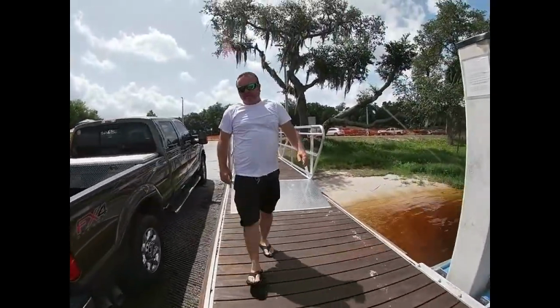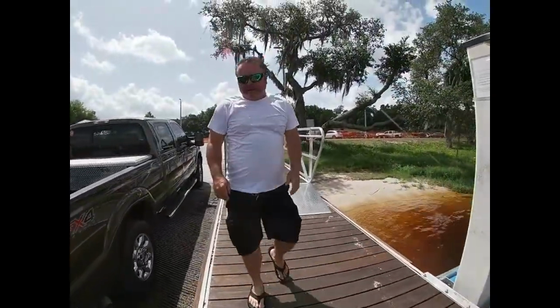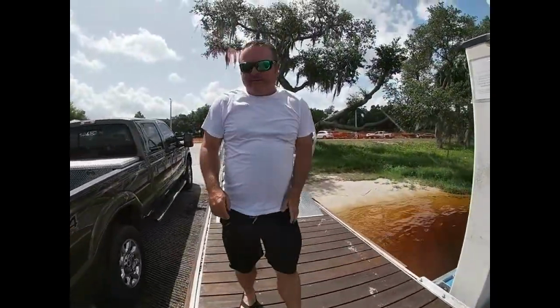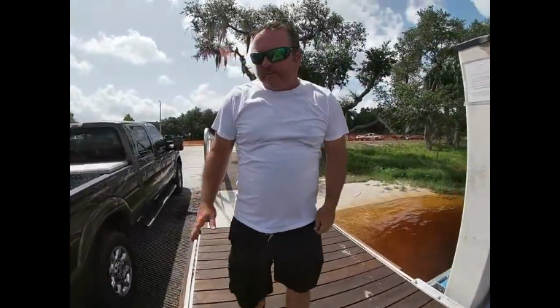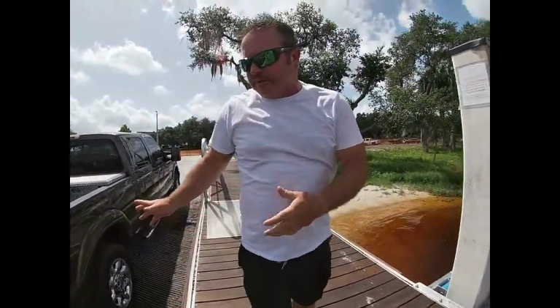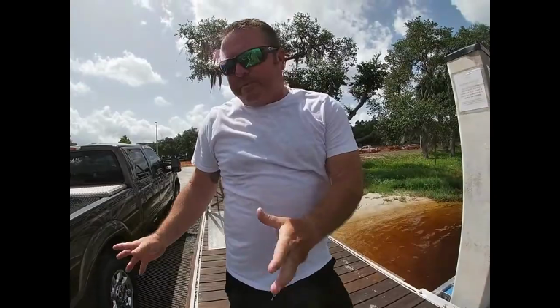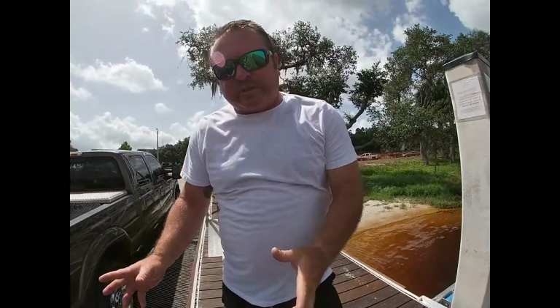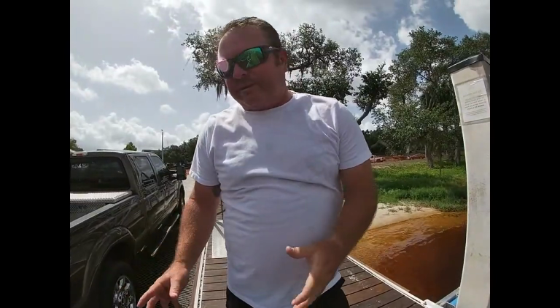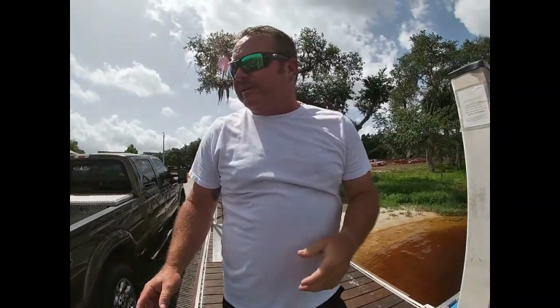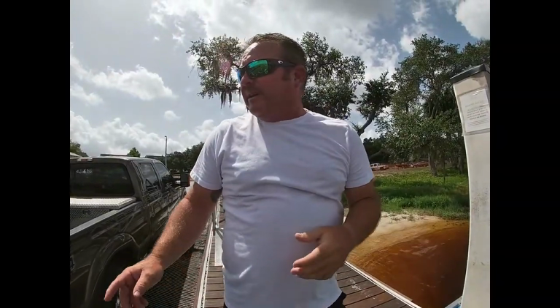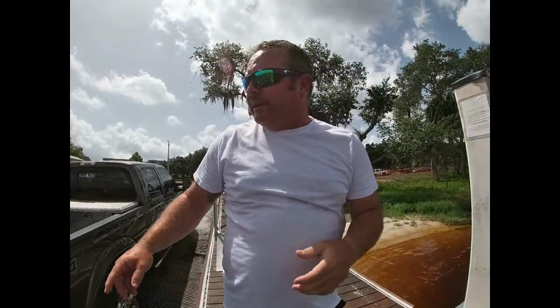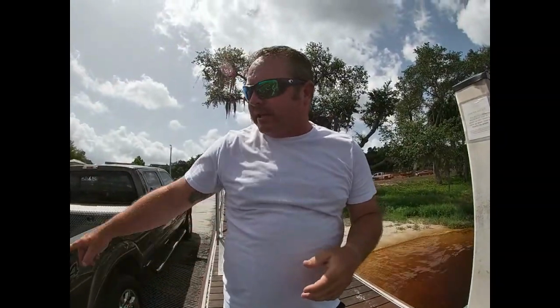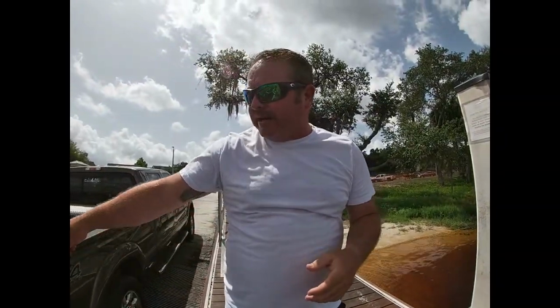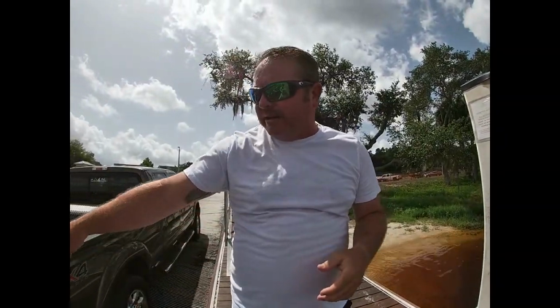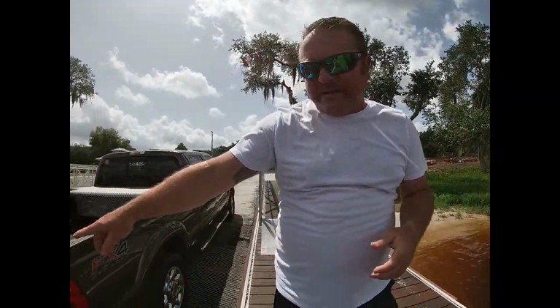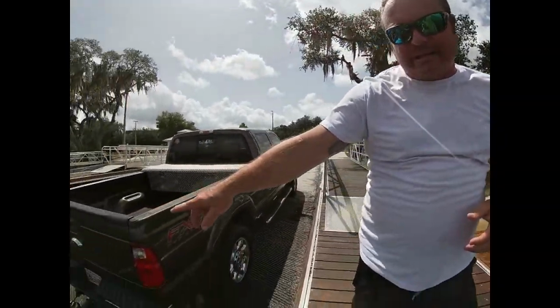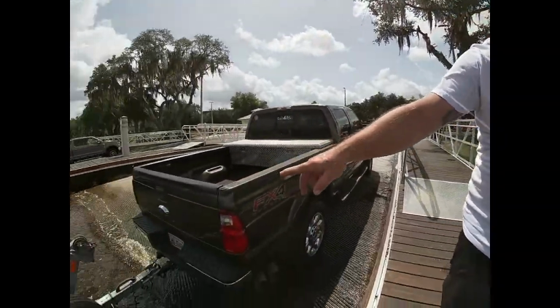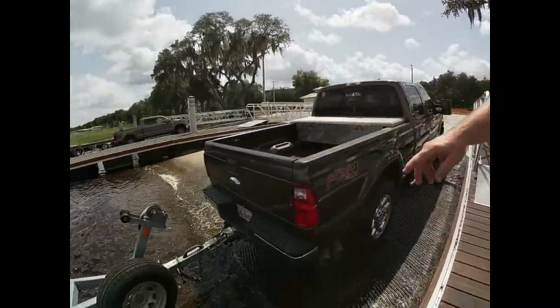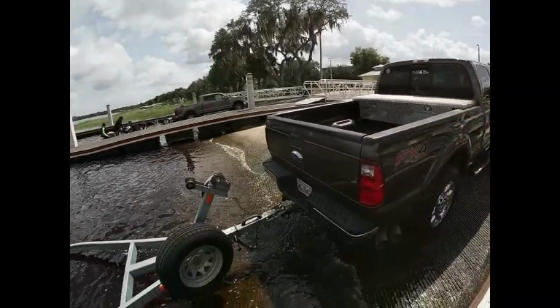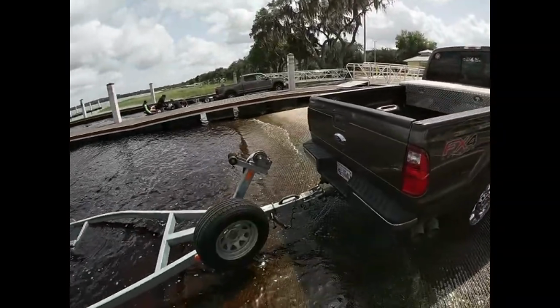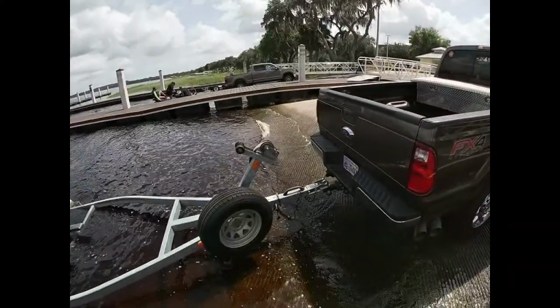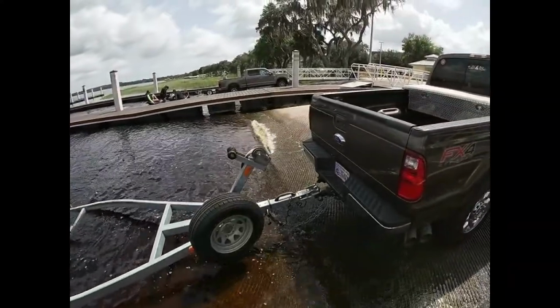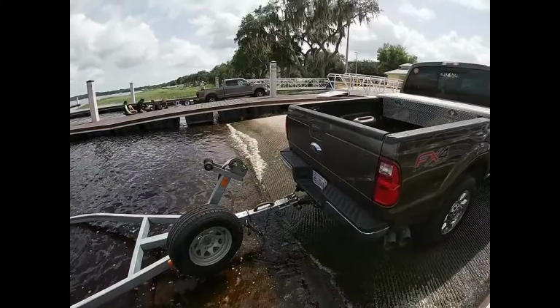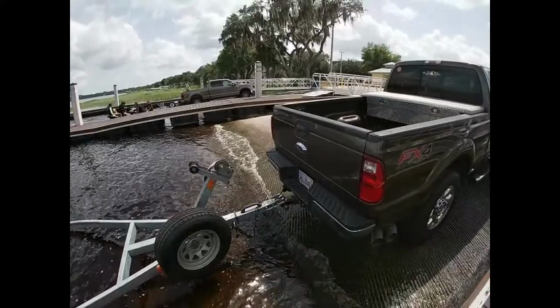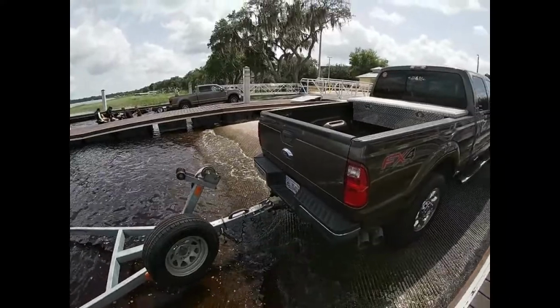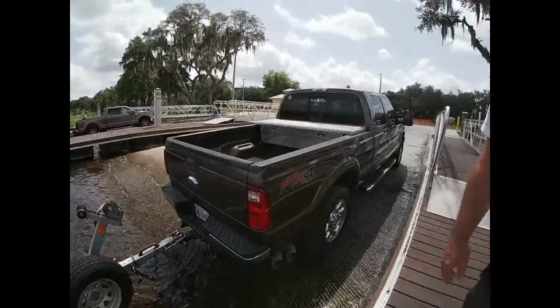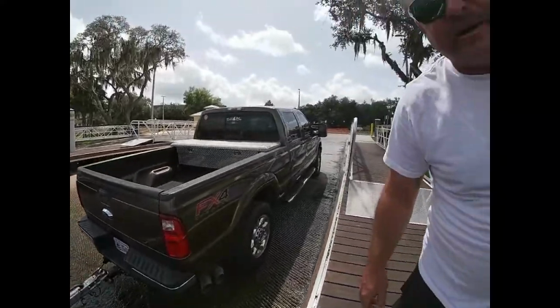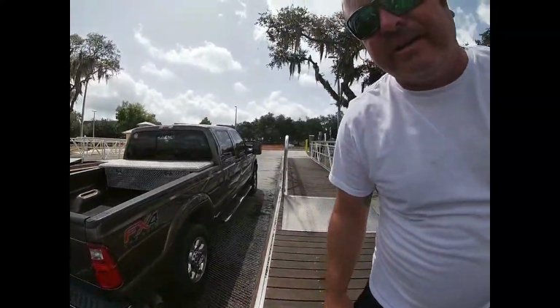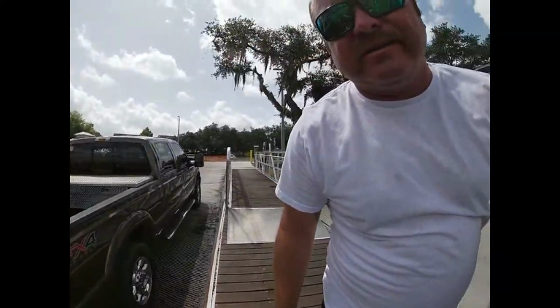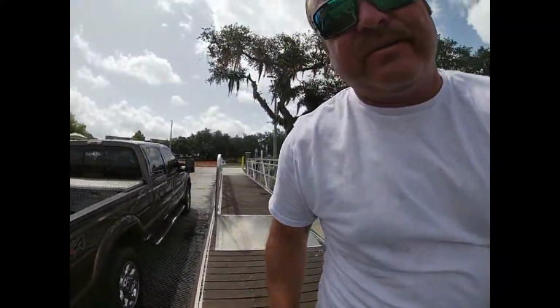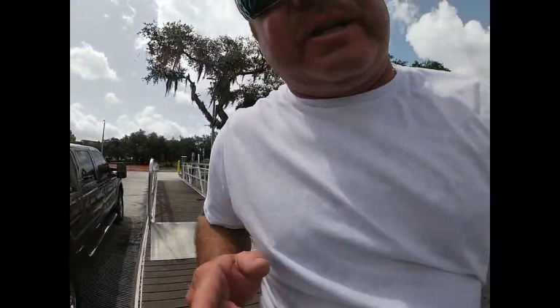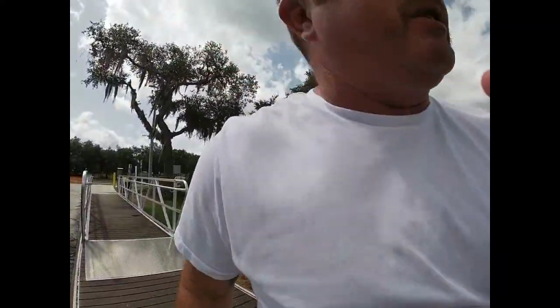Let's go ahead and back the trailer in. Mason is going to come down here and secure the boat to the trailer once I get it lined up. See you down here.